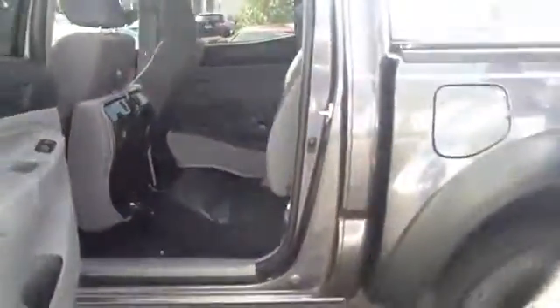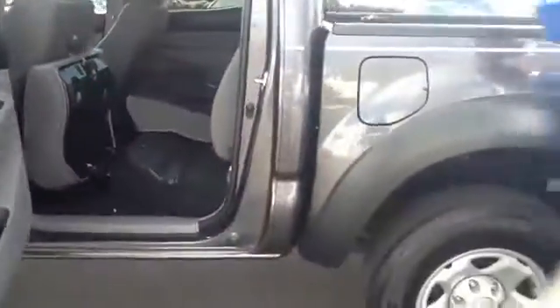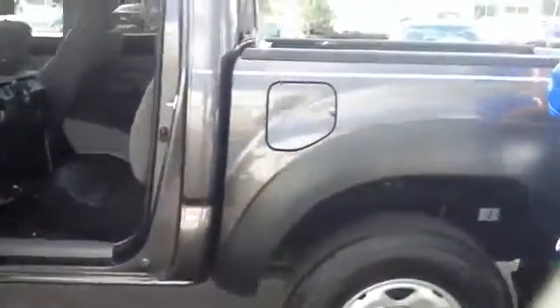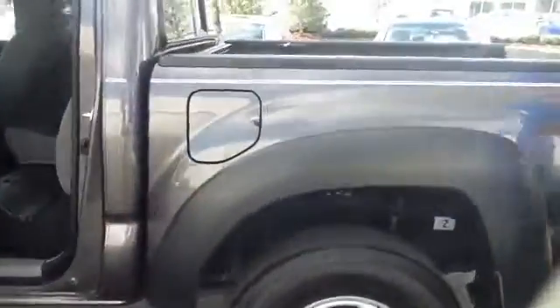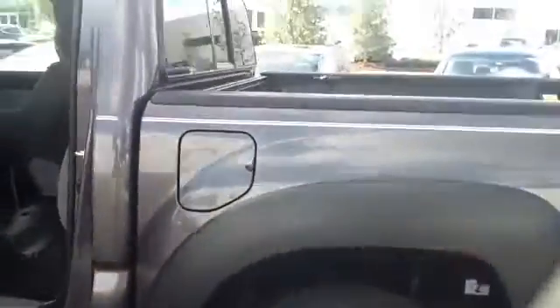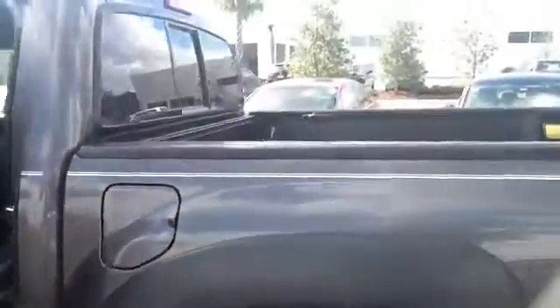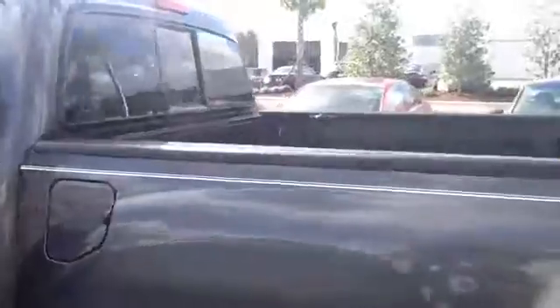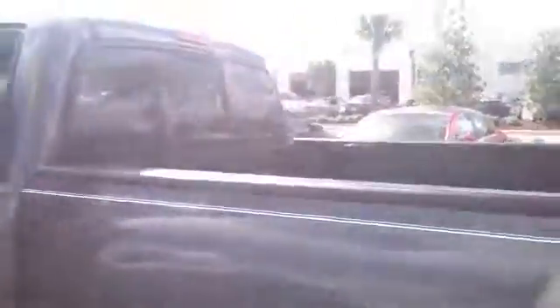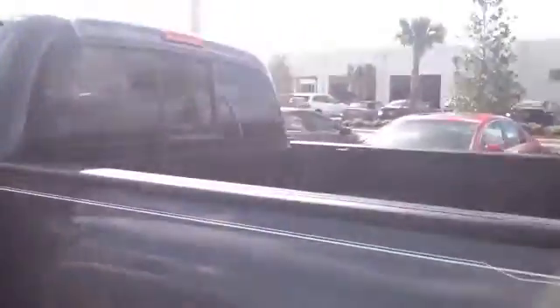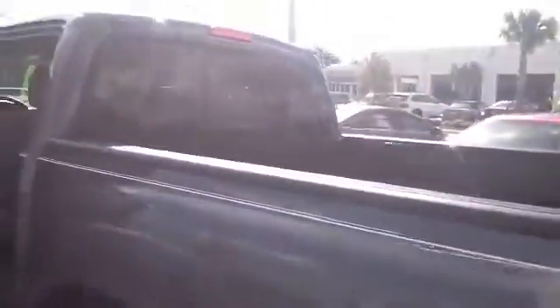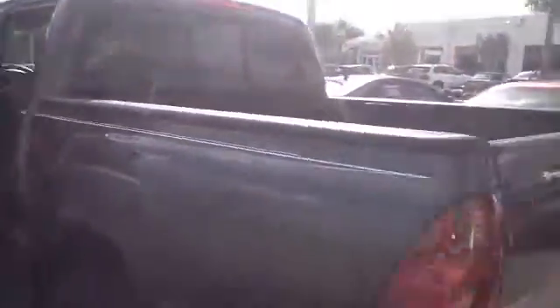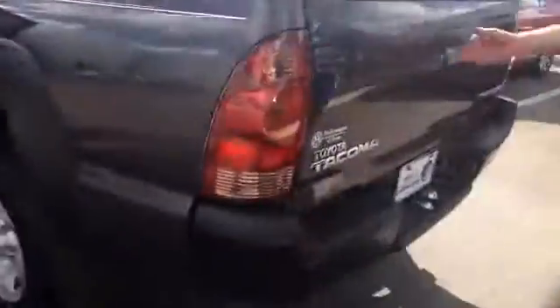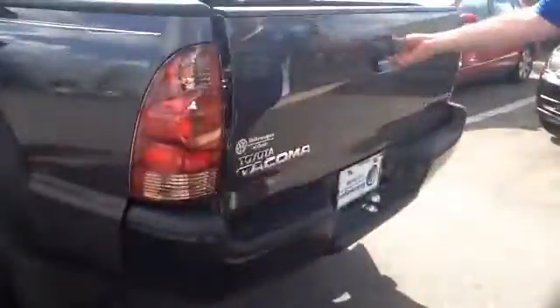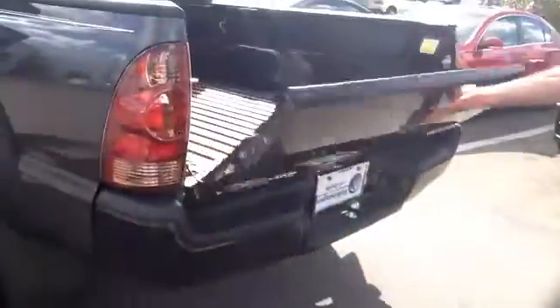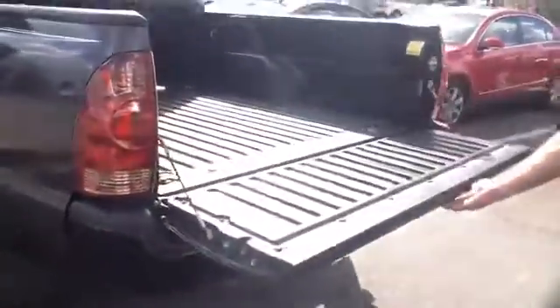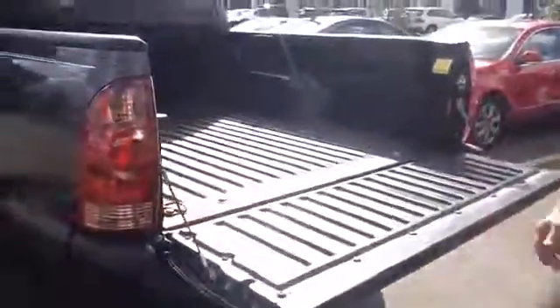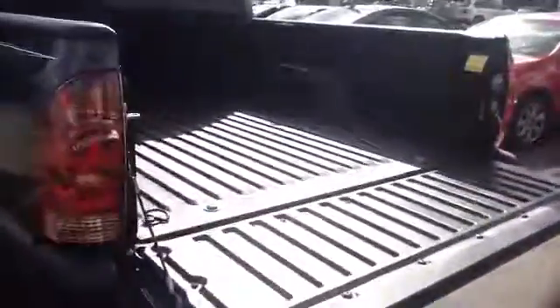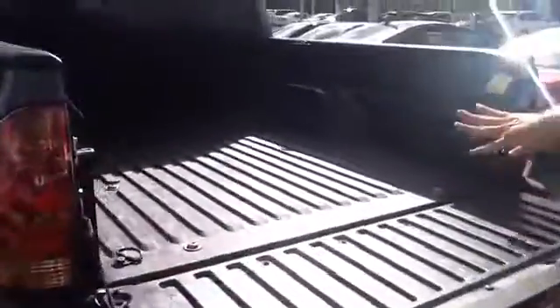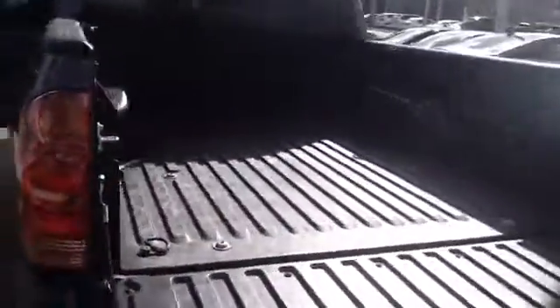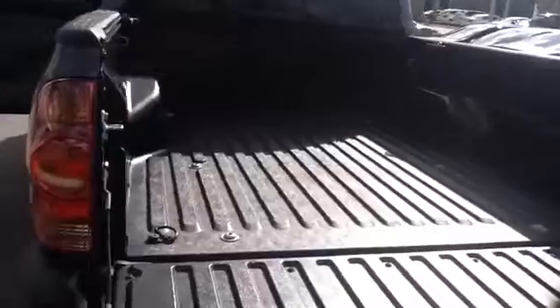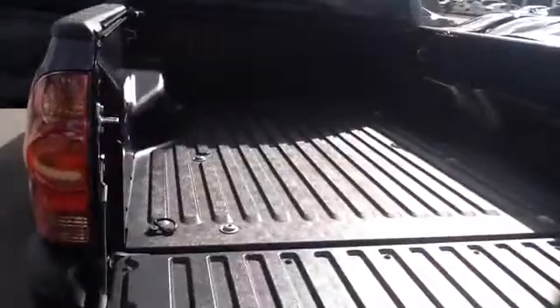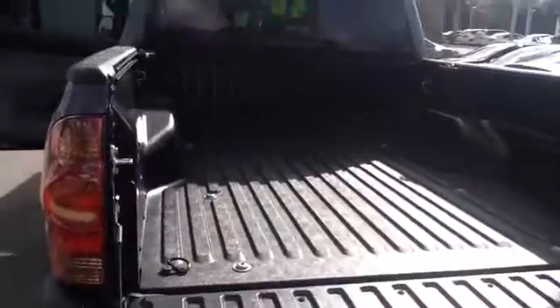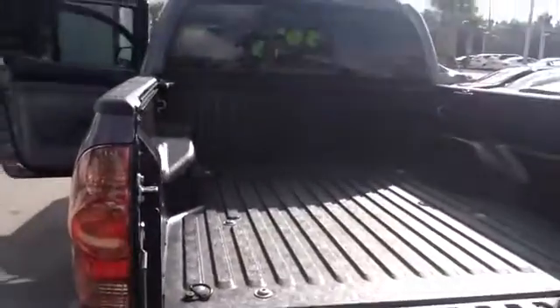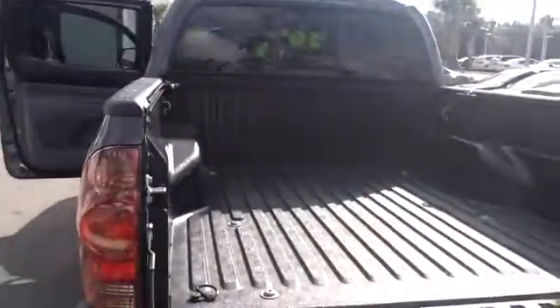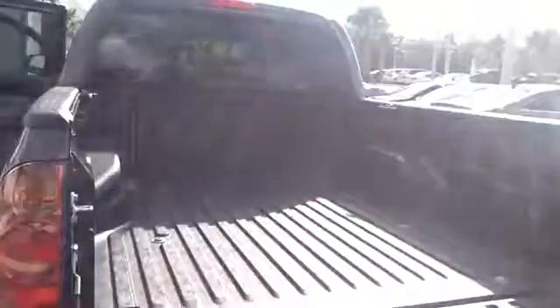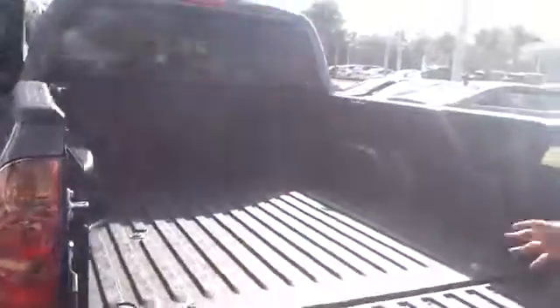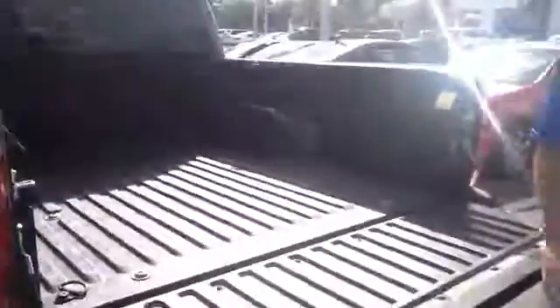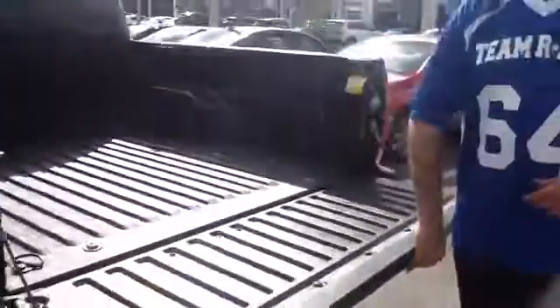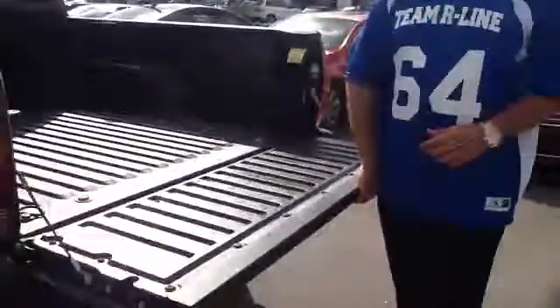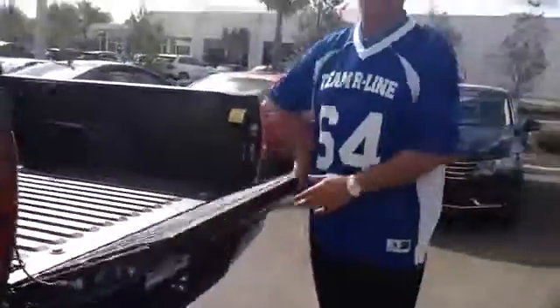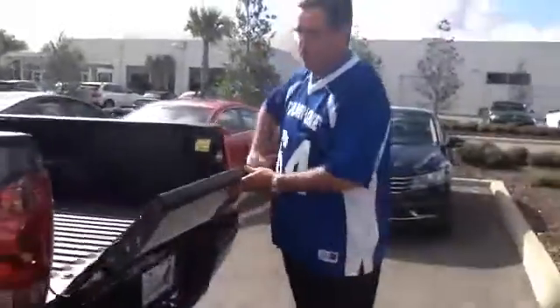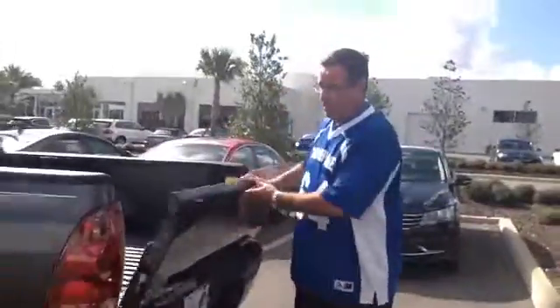Sliding rear window. As you can see, the bed — not a lot of scratches. The truck was taken very good care of.